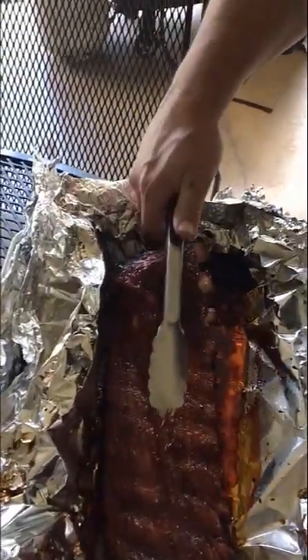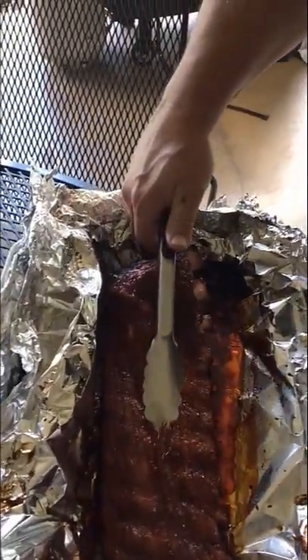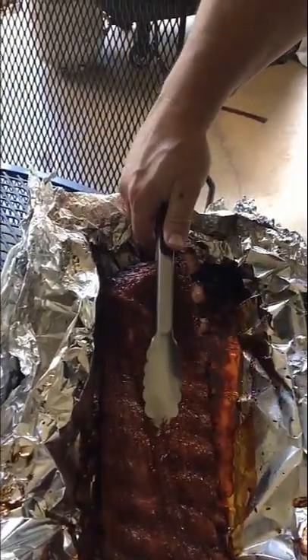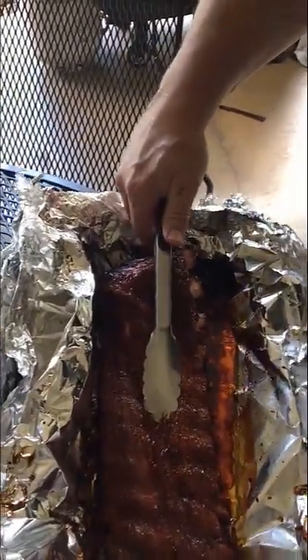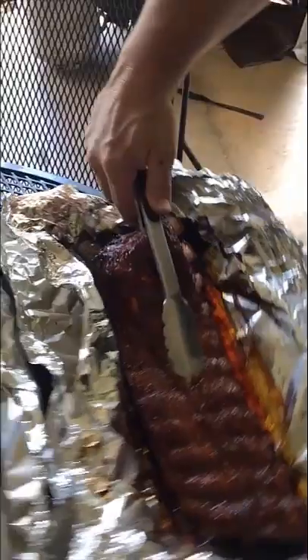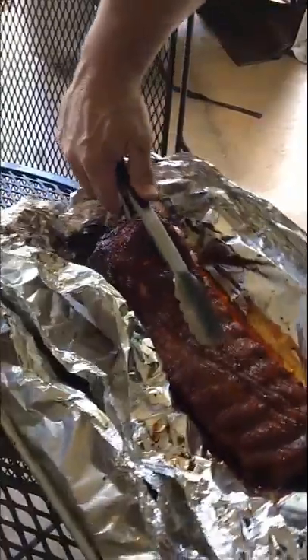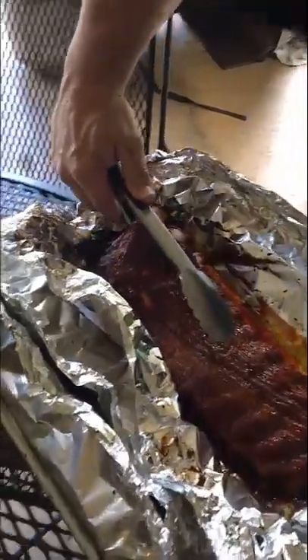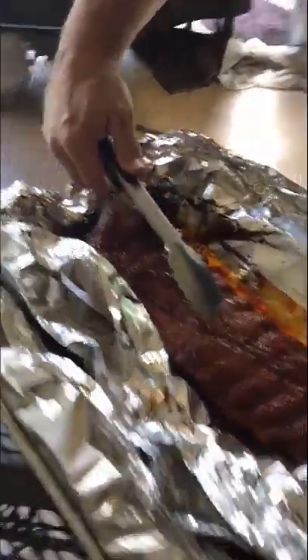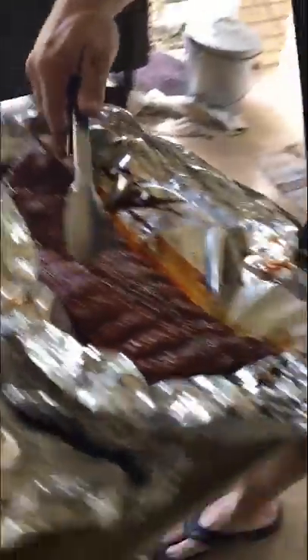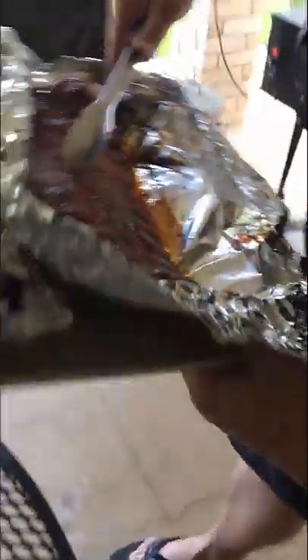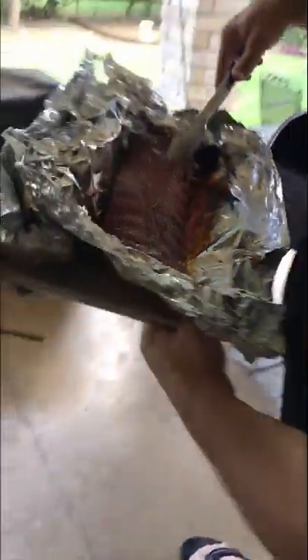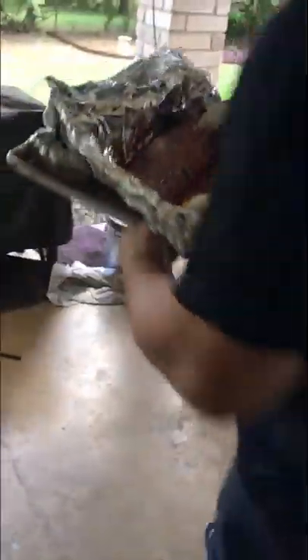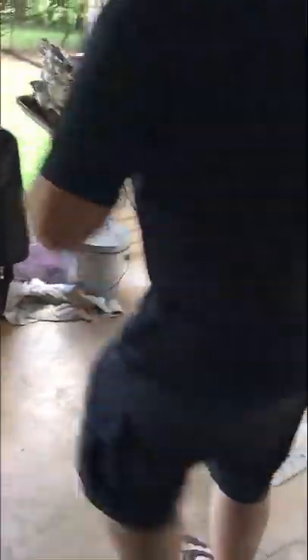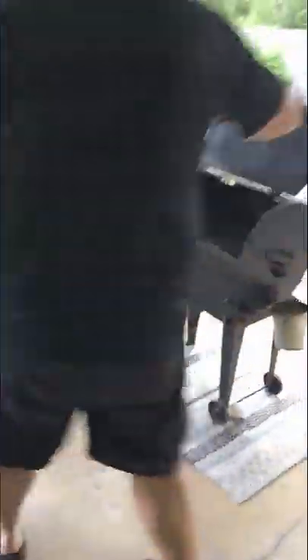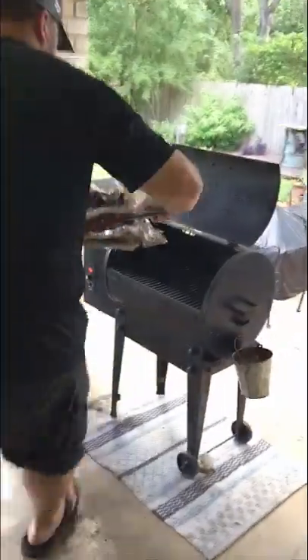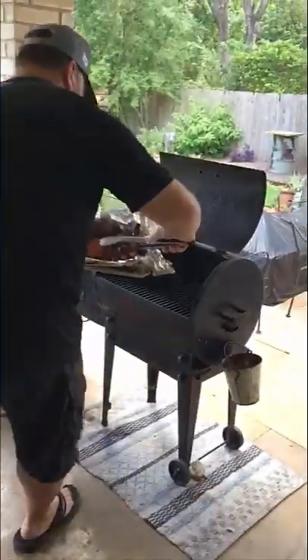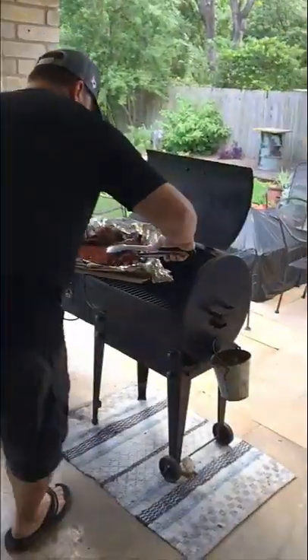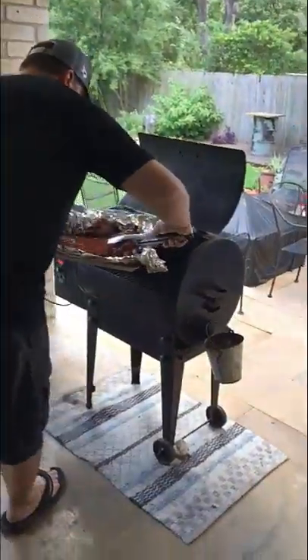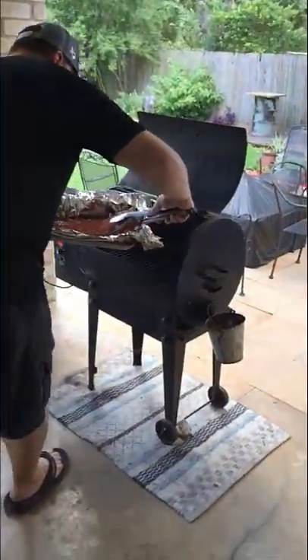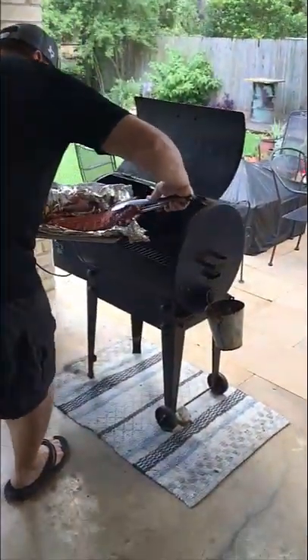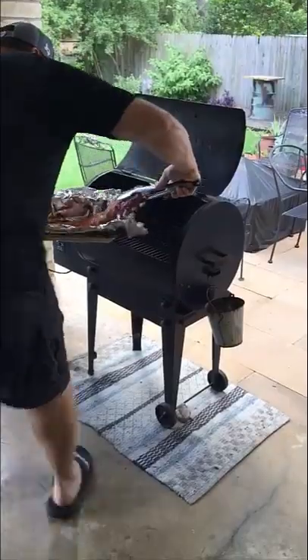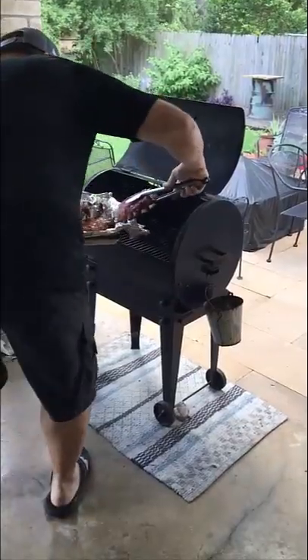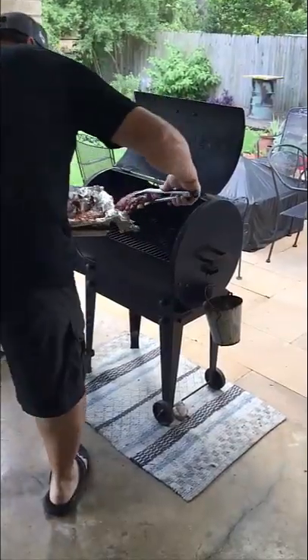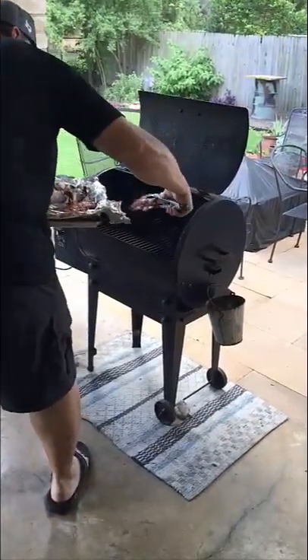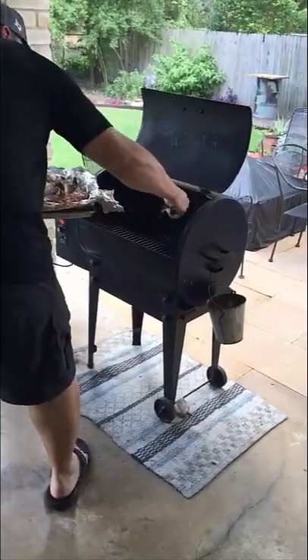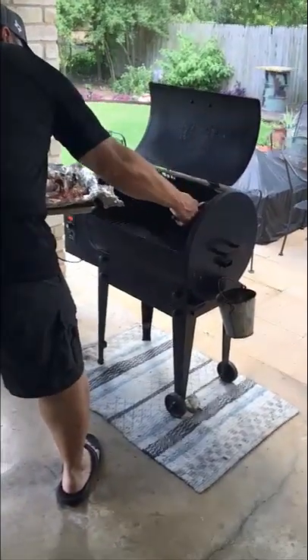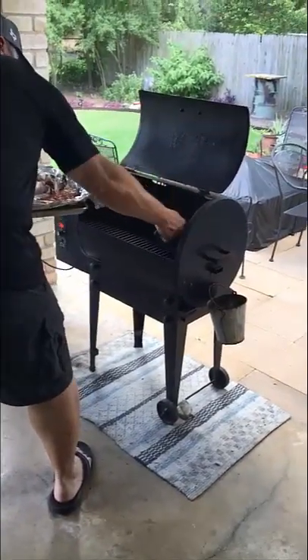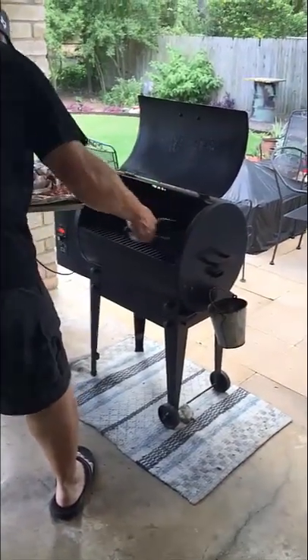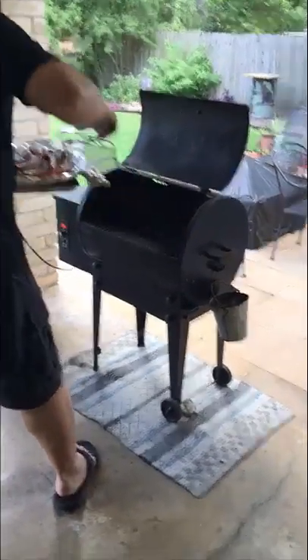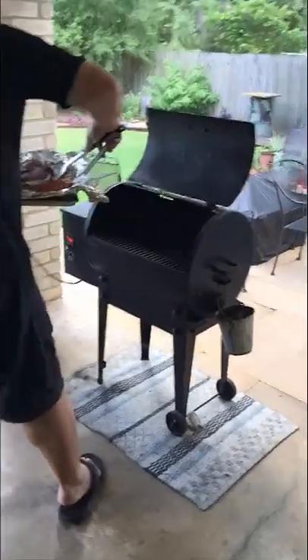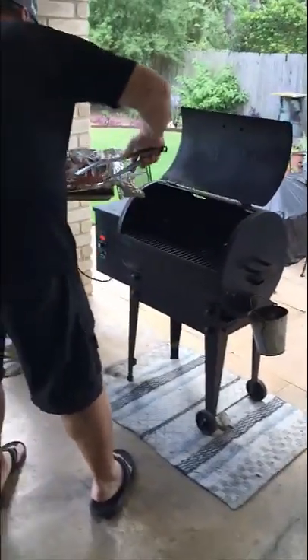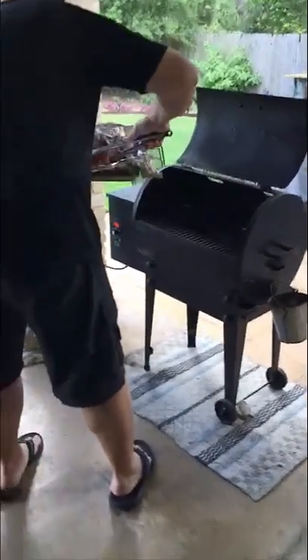We've got to be very careful when picking these up because there's a high probability they're going to fall apart. You have to be very careful — that one just fell apart, but that's okay.